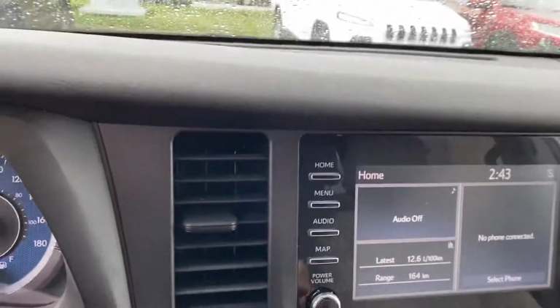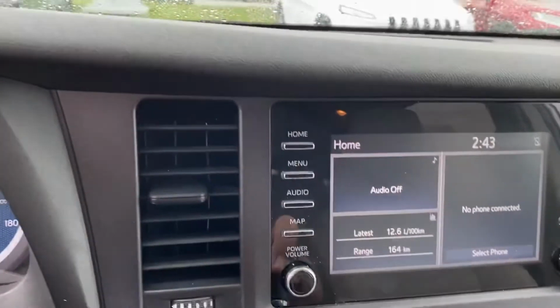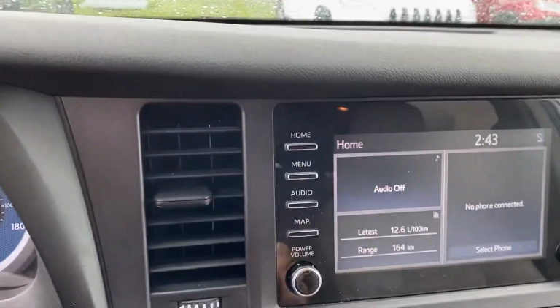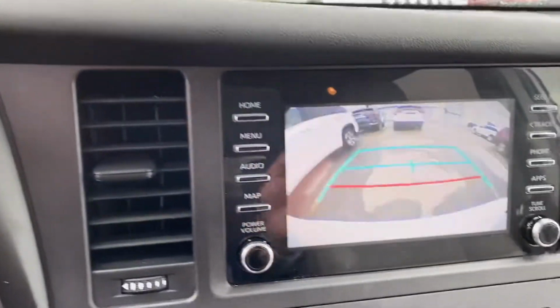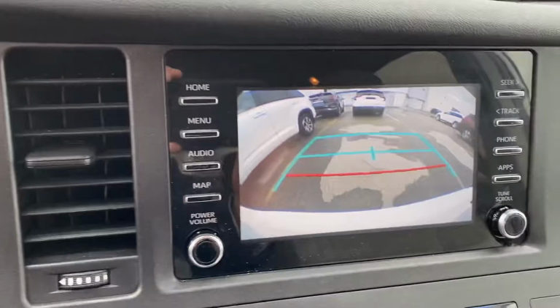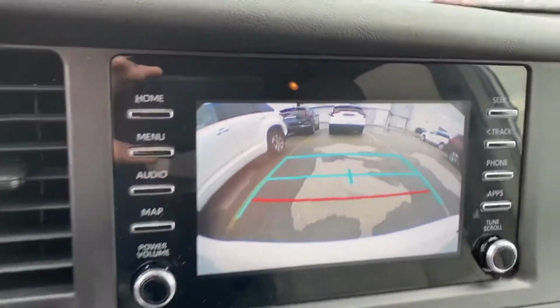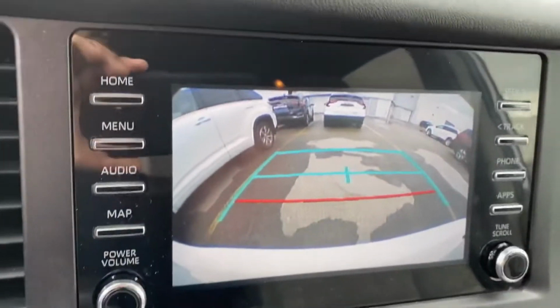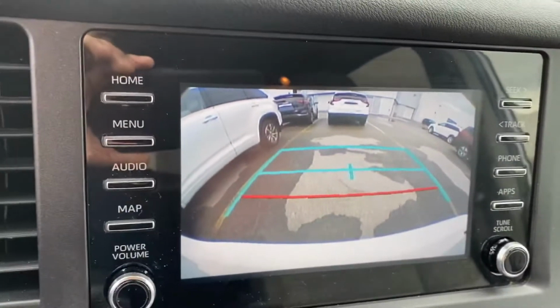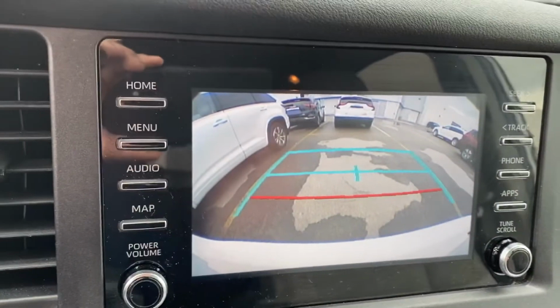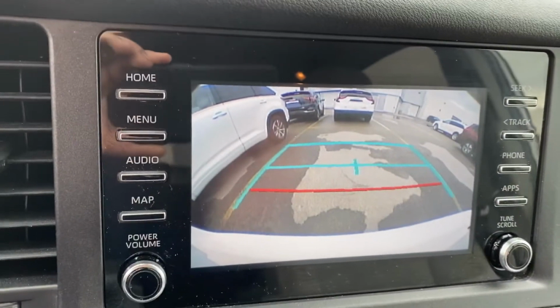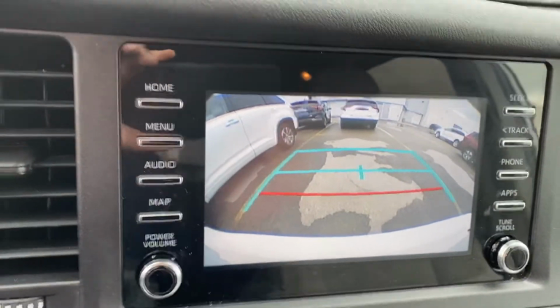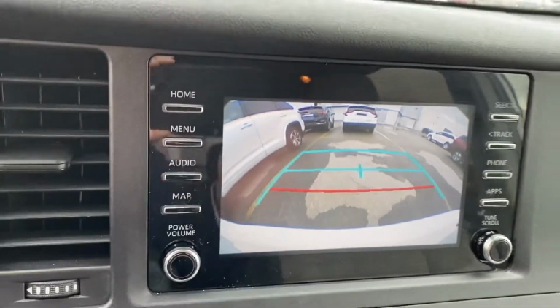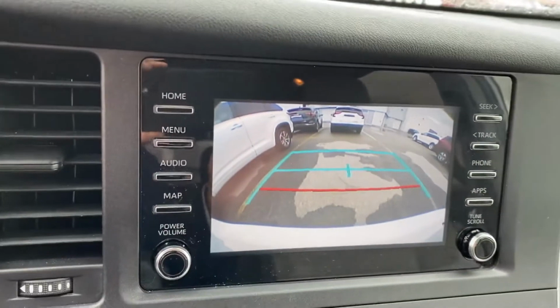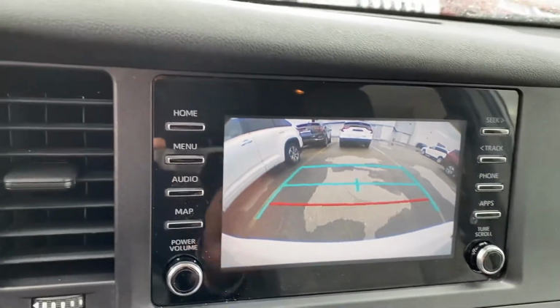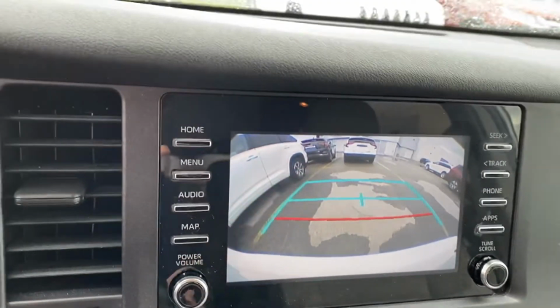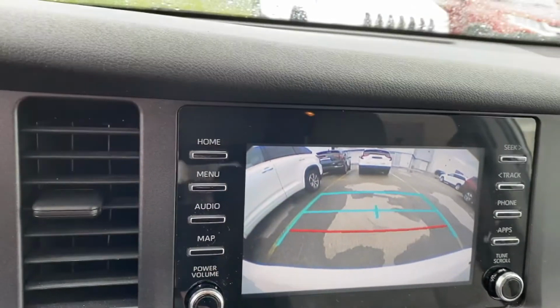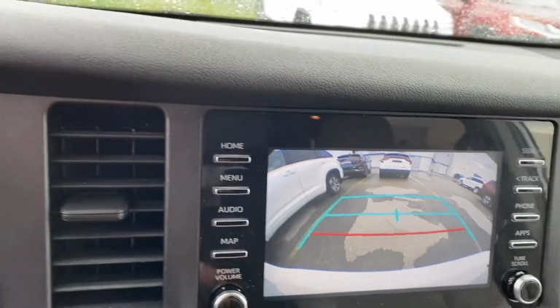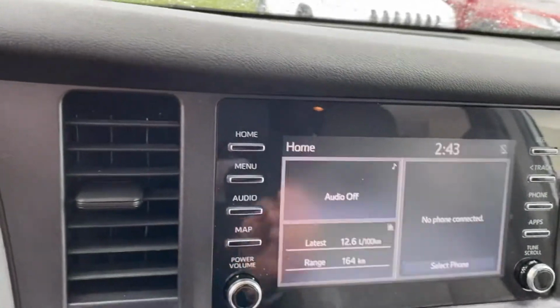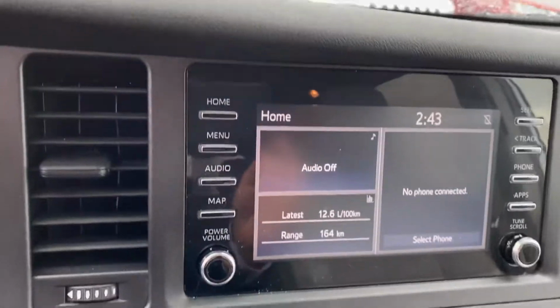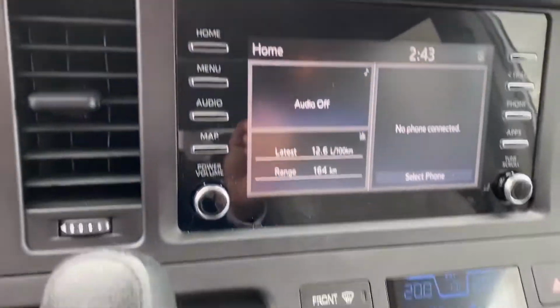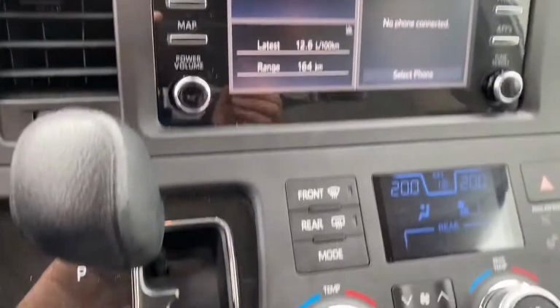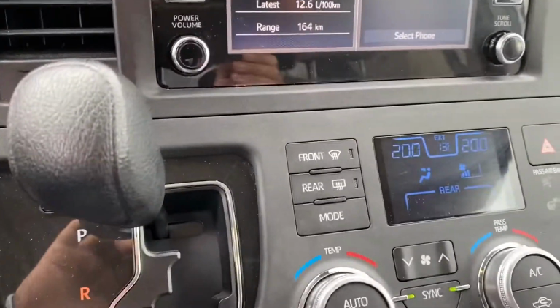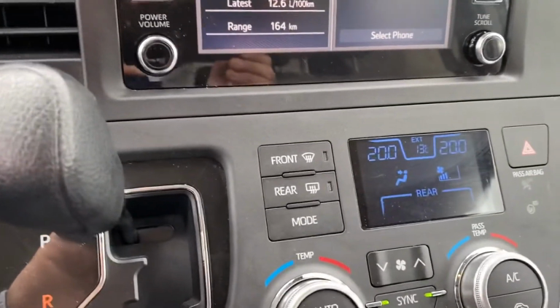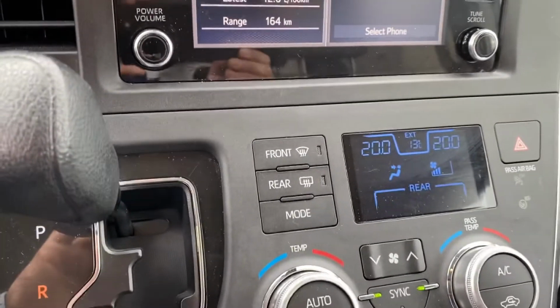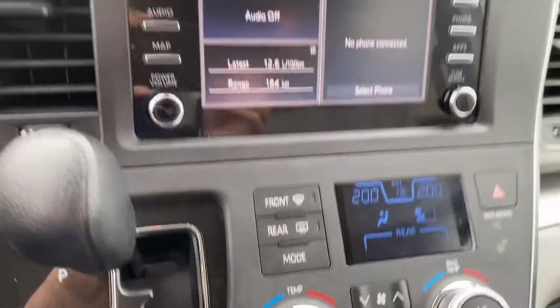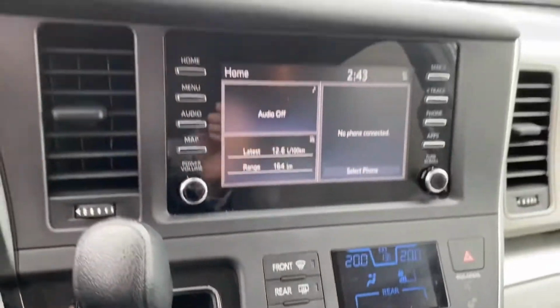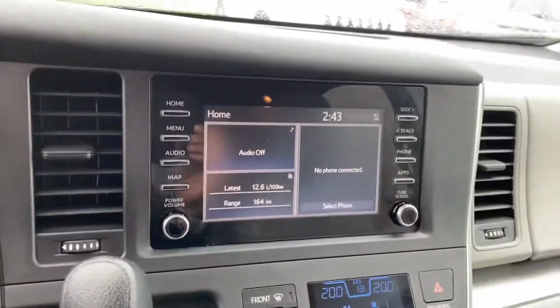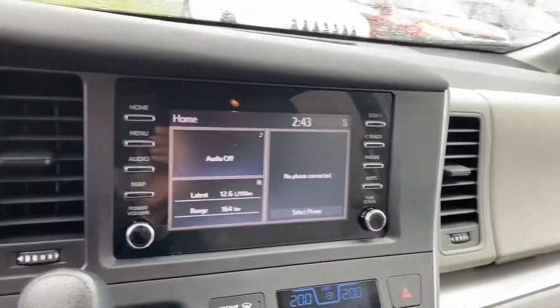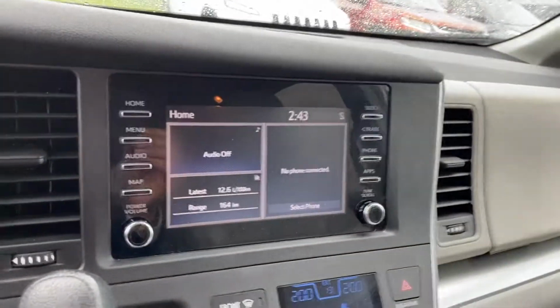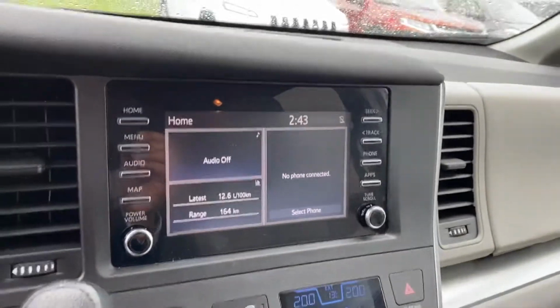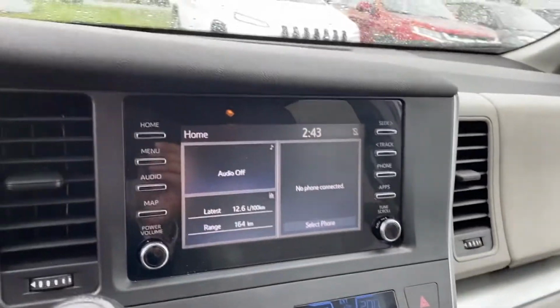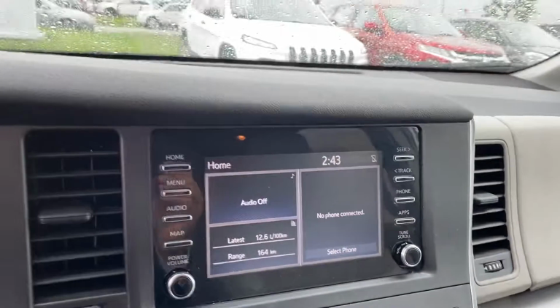I'll just show you the backup camera quickly. As you can see there, it's got the guidance as well, just to keep you safe and make sure you stay in your lane. Tri-zone climate control, so you can do two different zones up here and in the back as well.